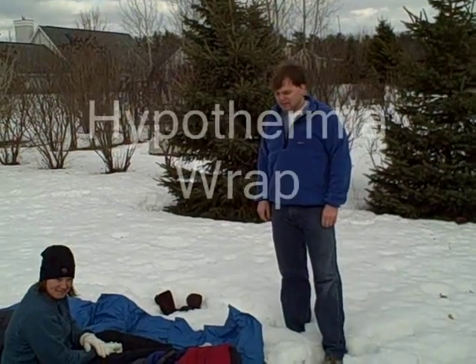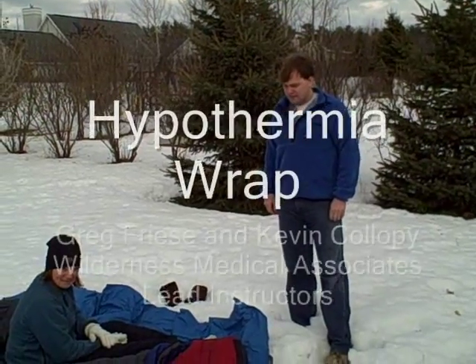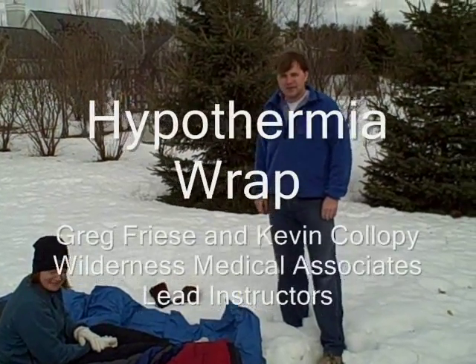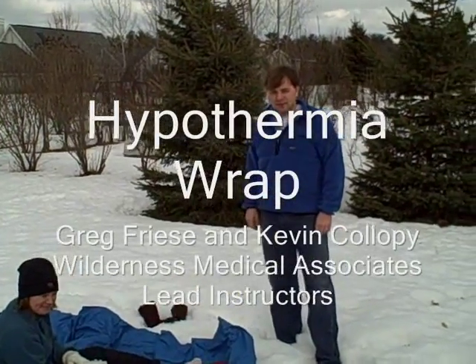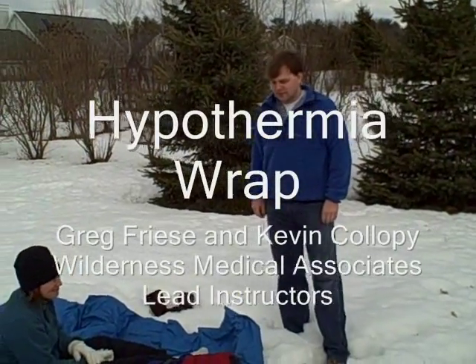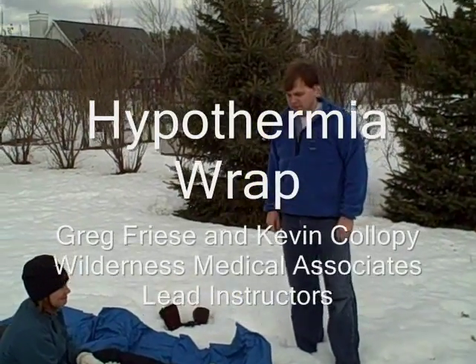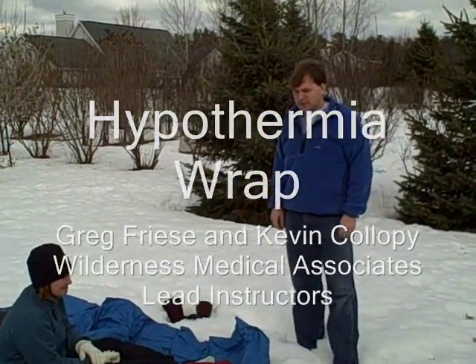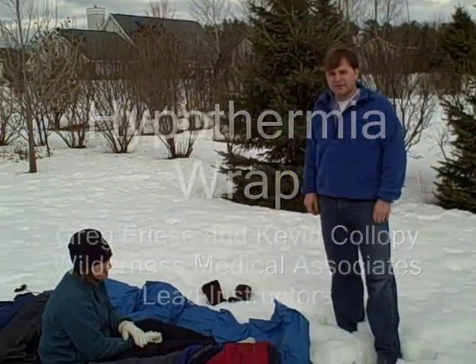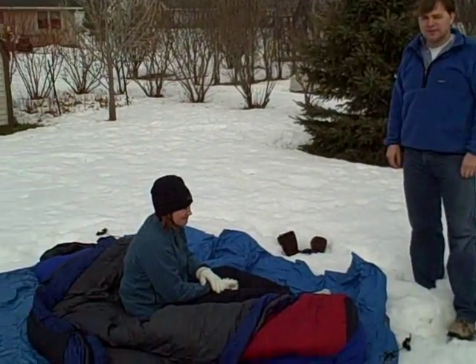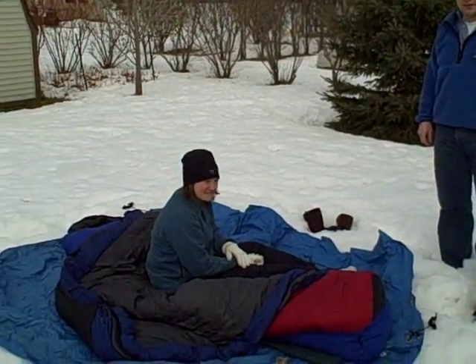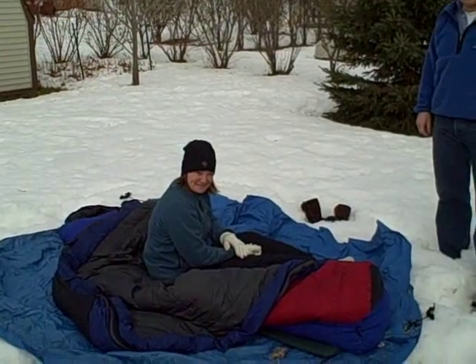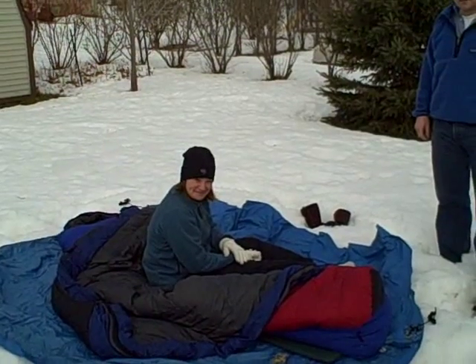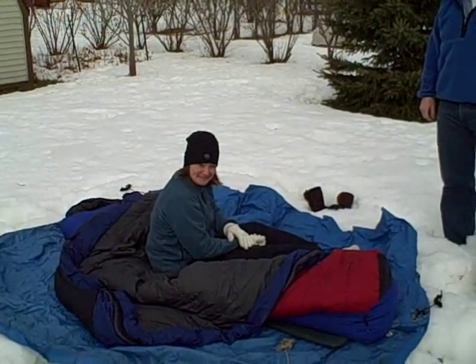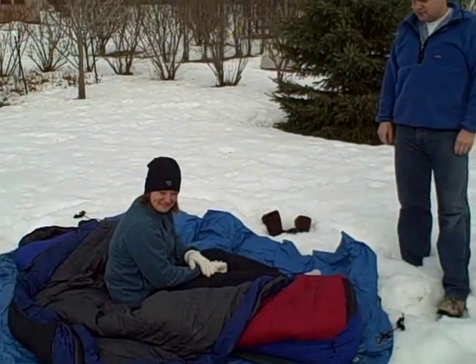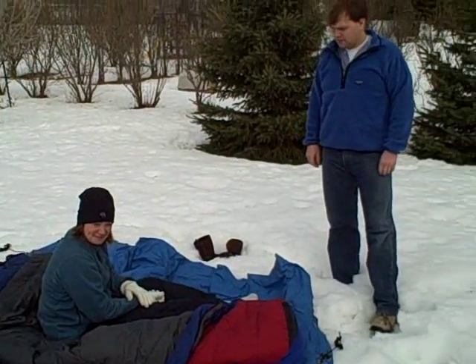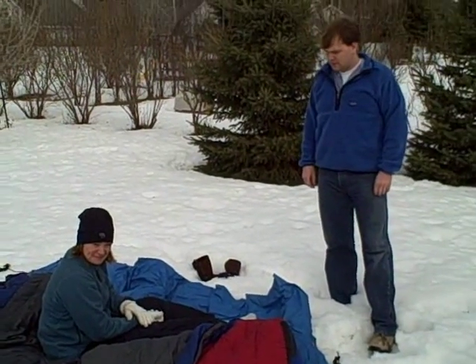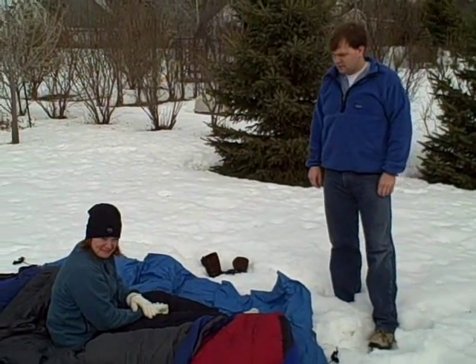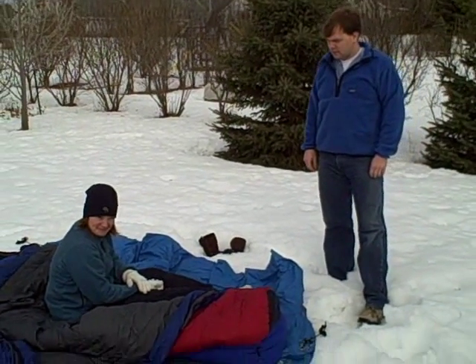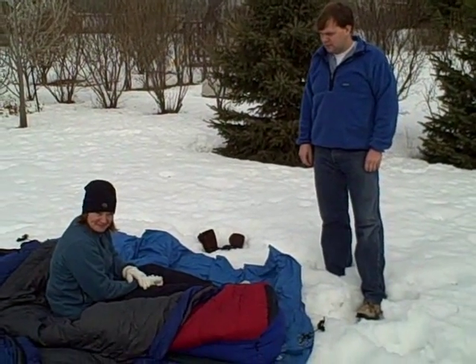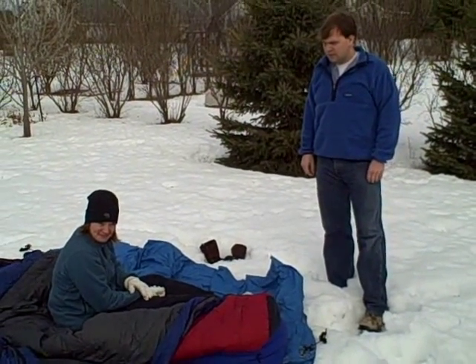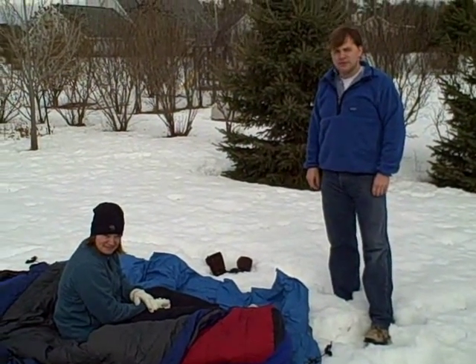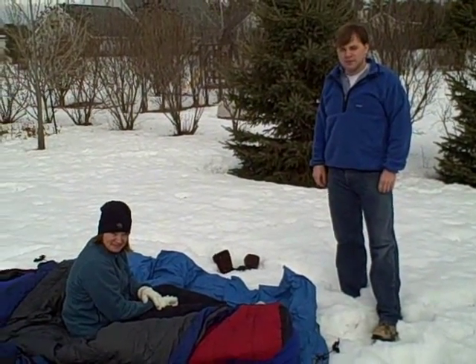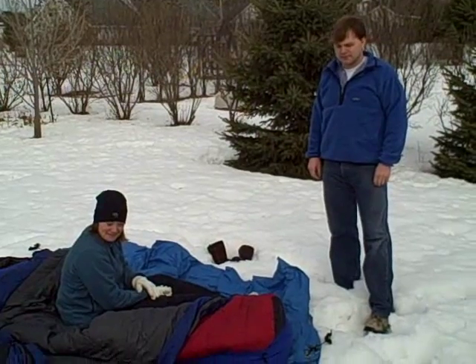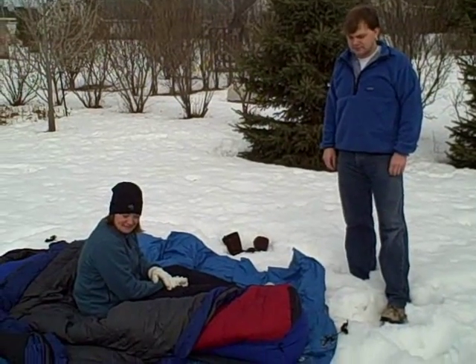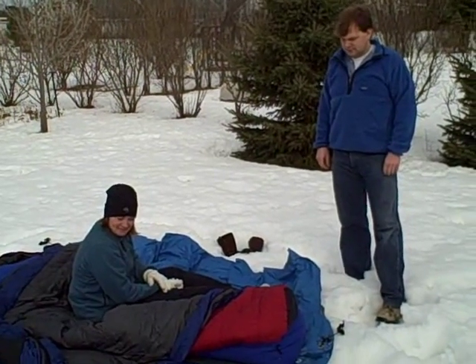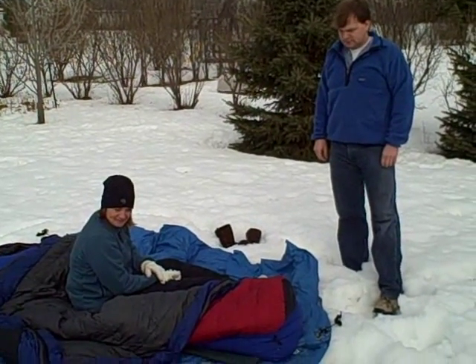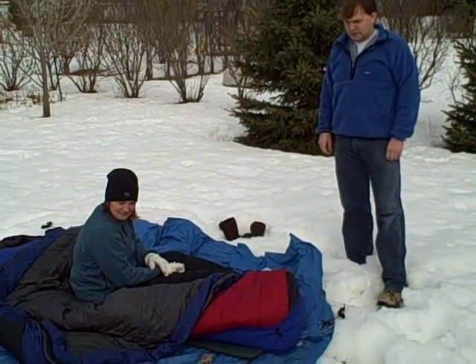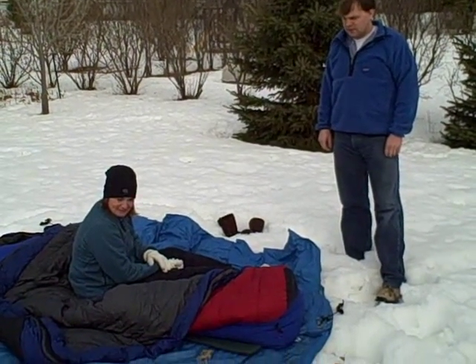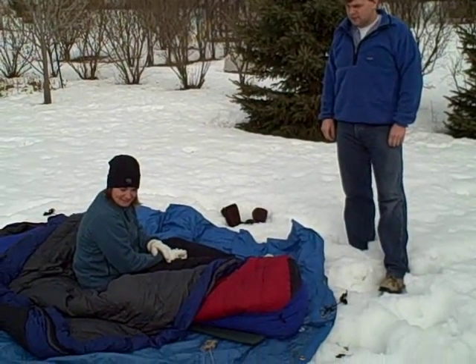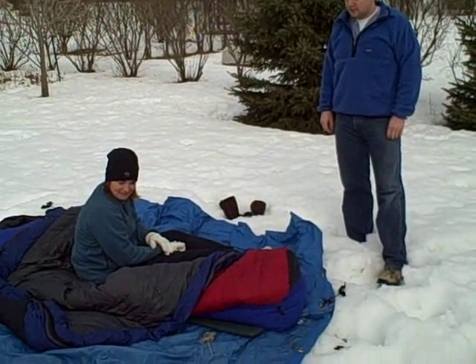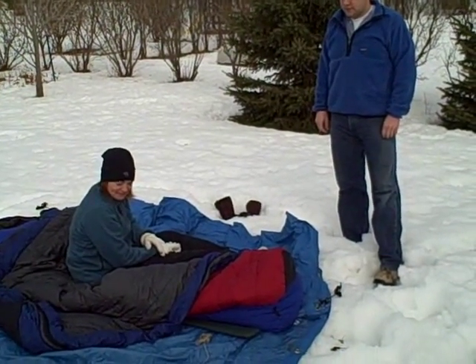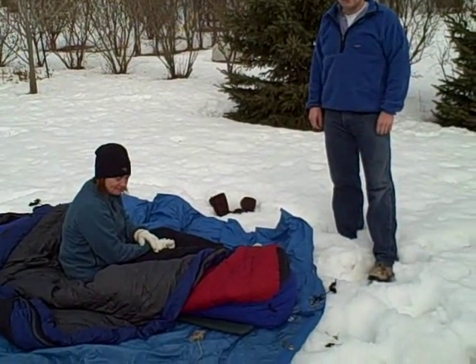That's Kevin Colopy, a paramedic, a flight paramedic, and that's Amanda, our patient, and I'm Greg Fries, narrating. Kevin and I are both instructors for Wilderness Medical Associates. One thing that you learn in all levels, of course, is about the hypothermia wrap.